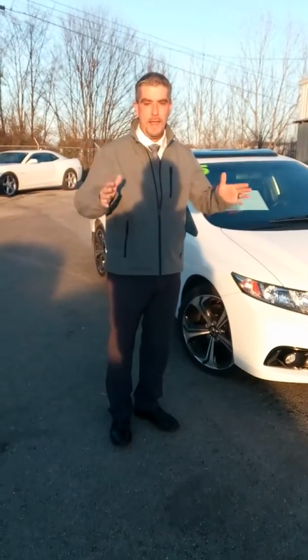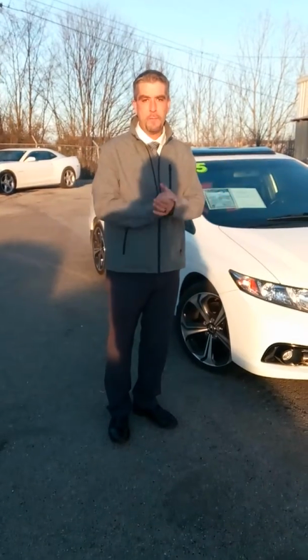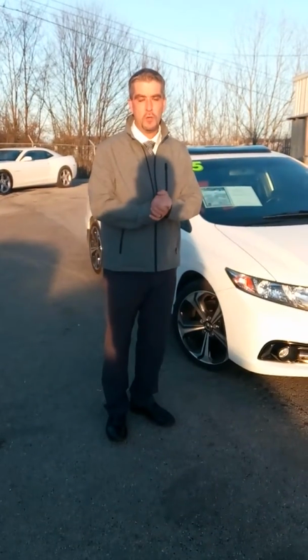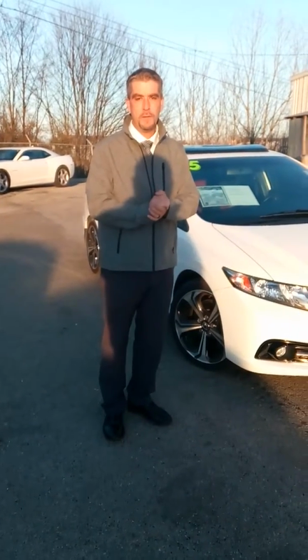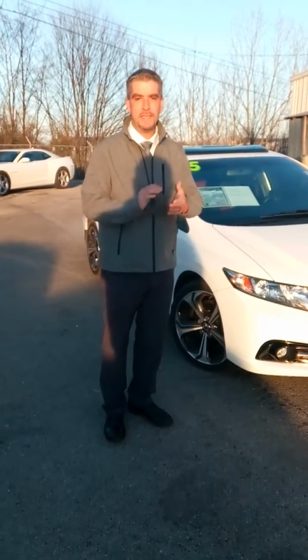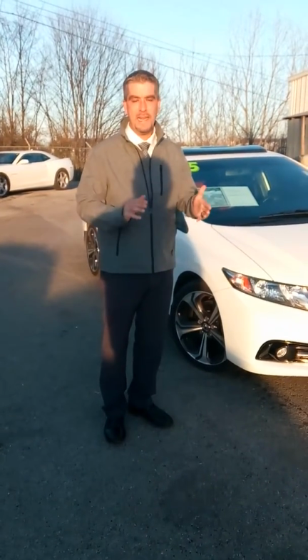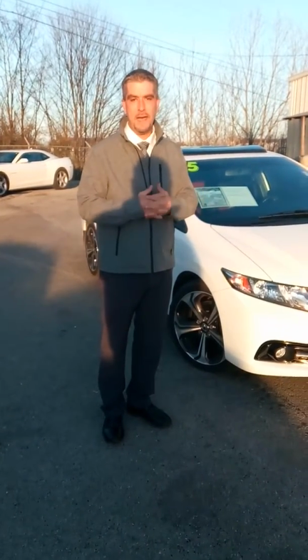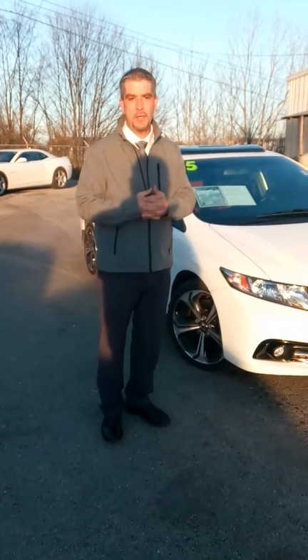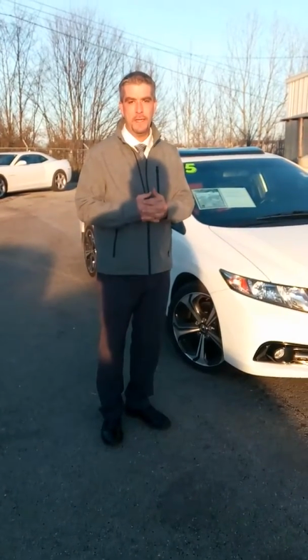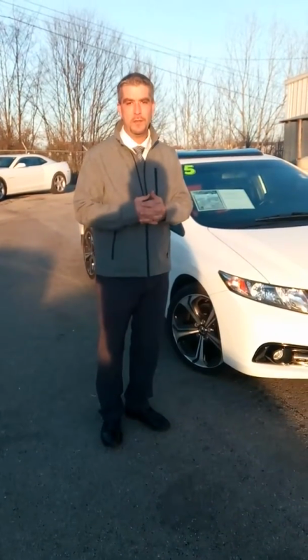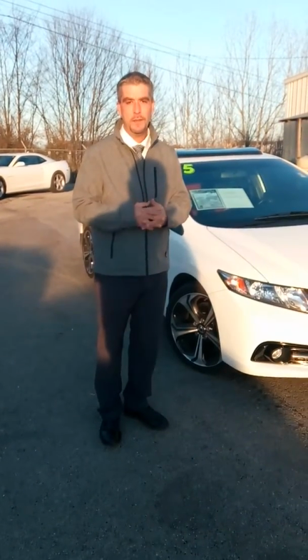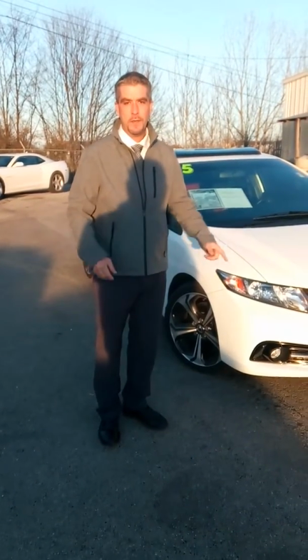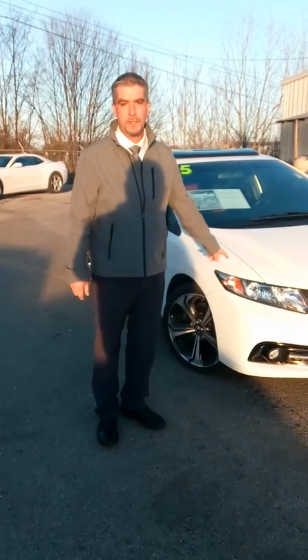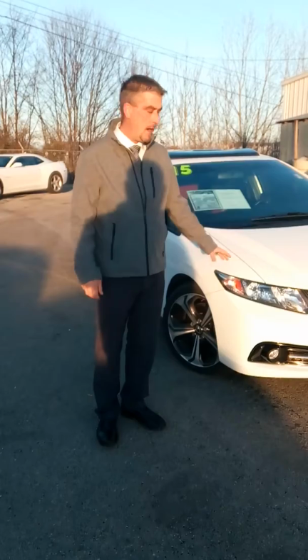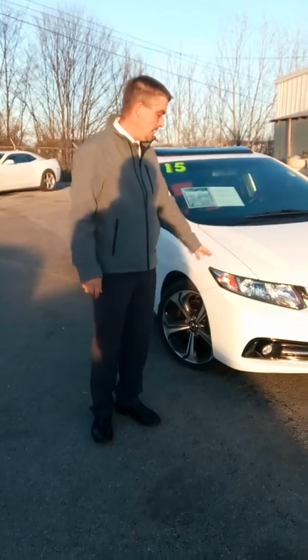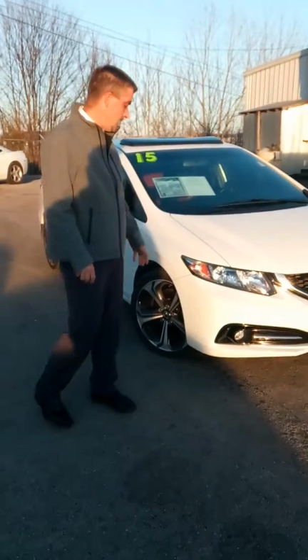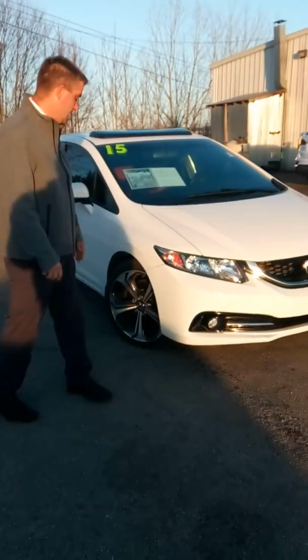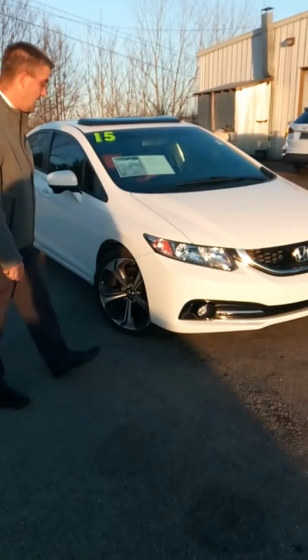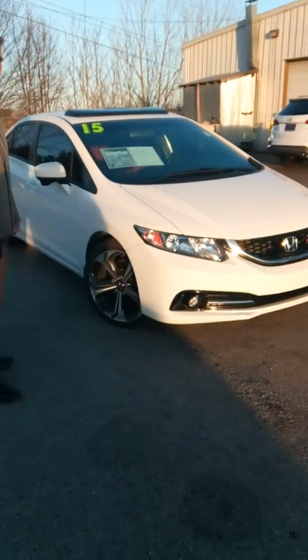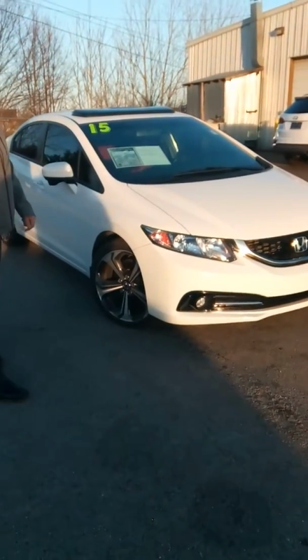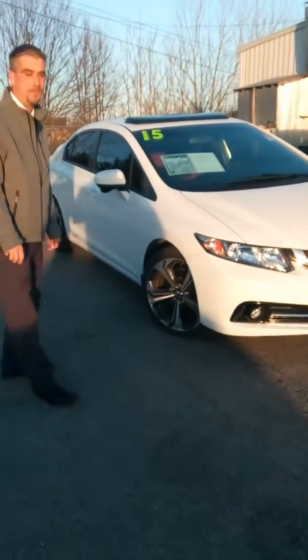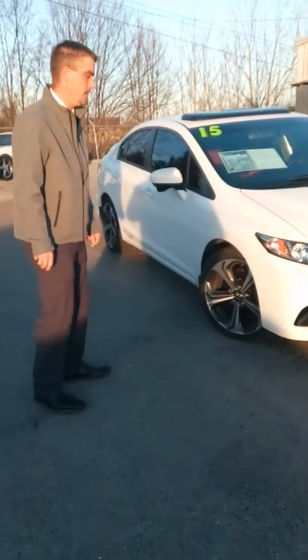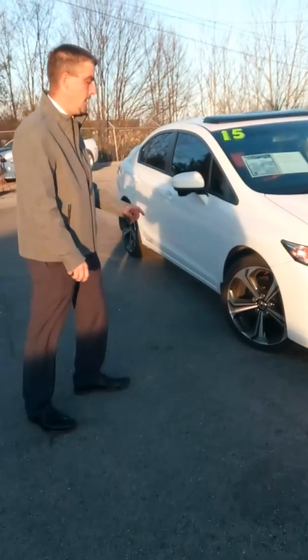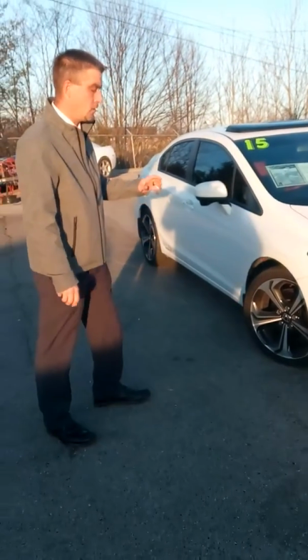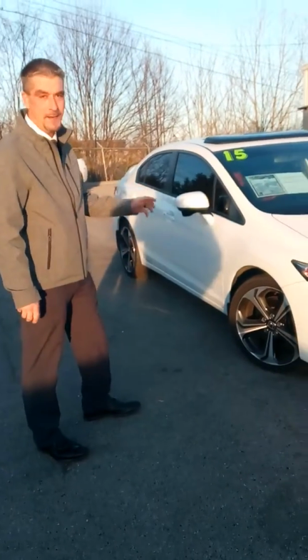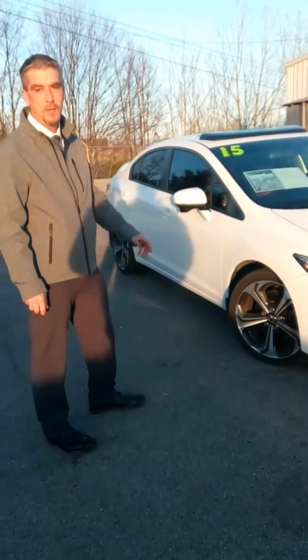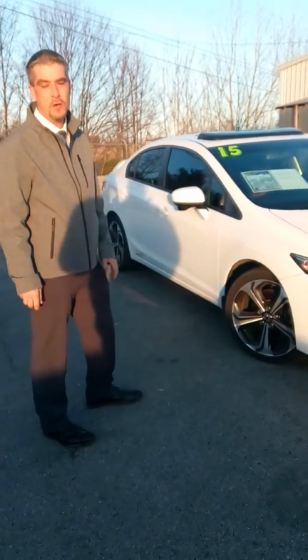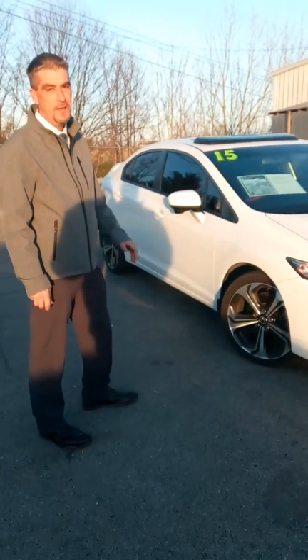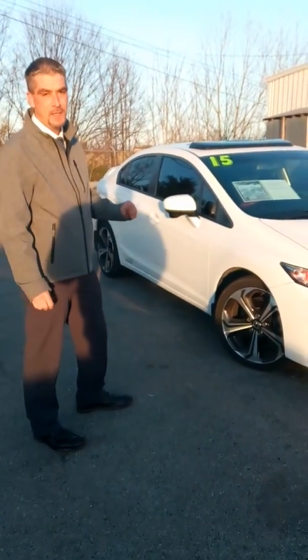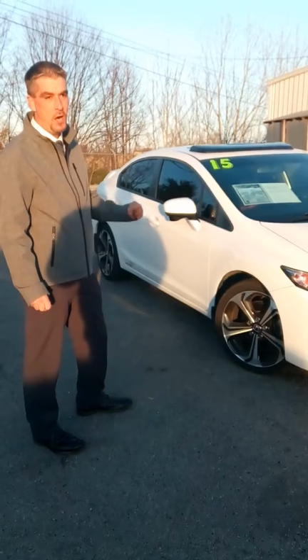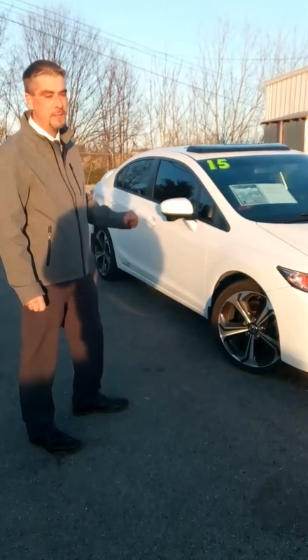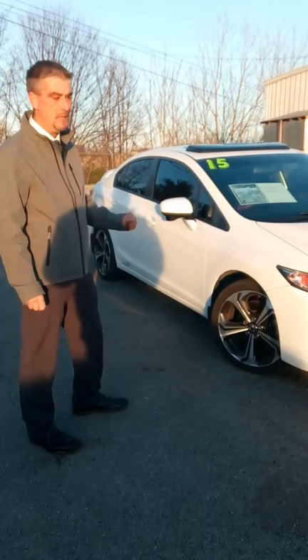Hey April, this is EC at Hyundai of Cookville. You just inquired about this Honda Civic SI. It's a great looking car in awesome condition.